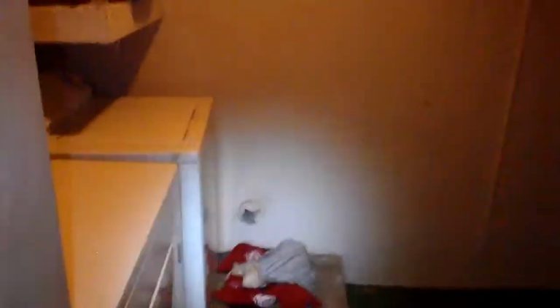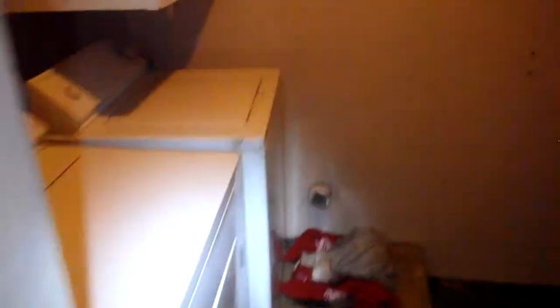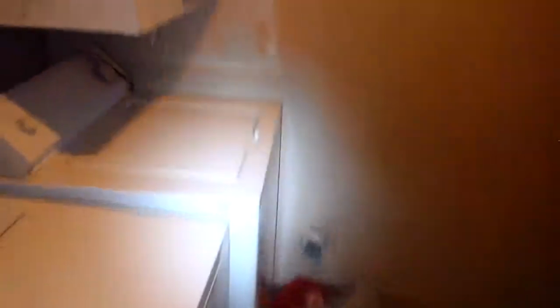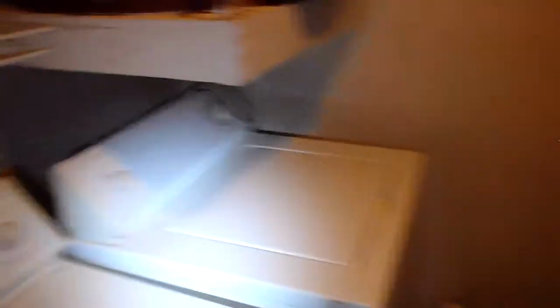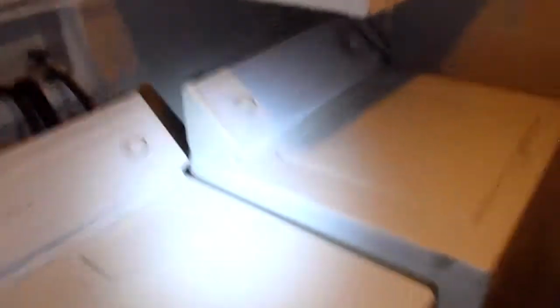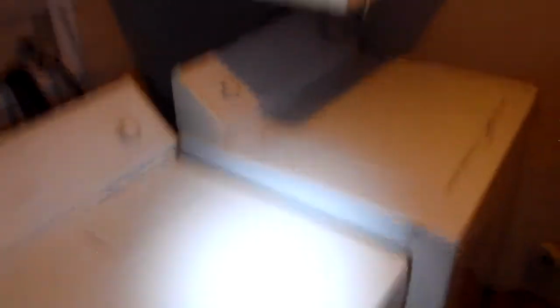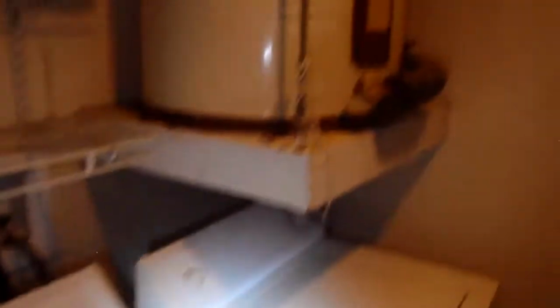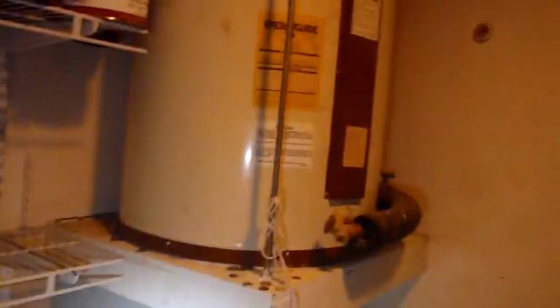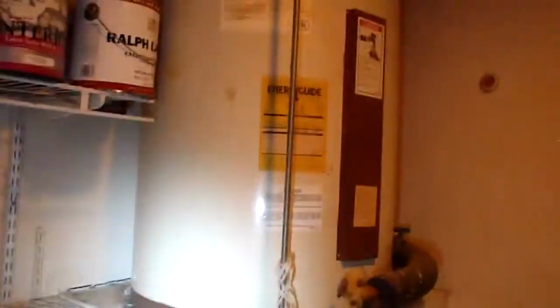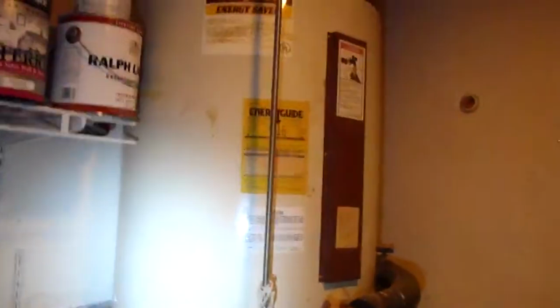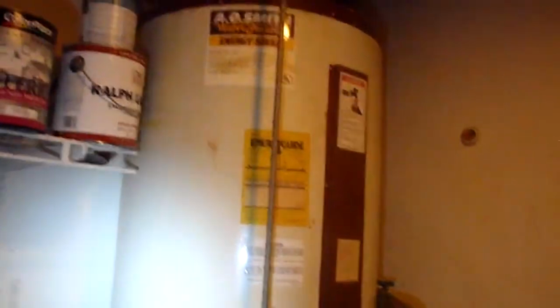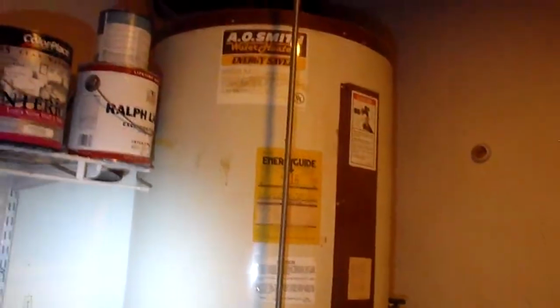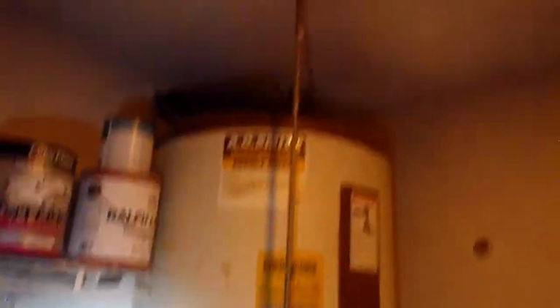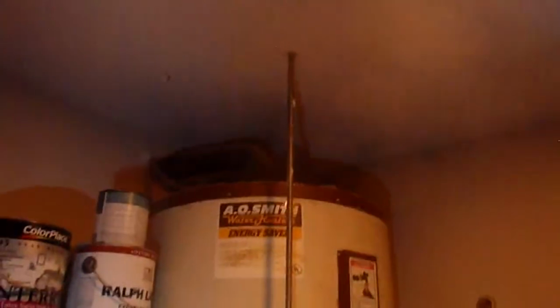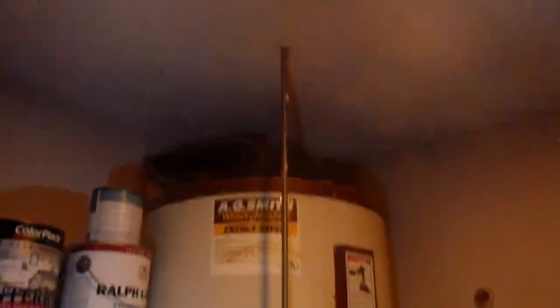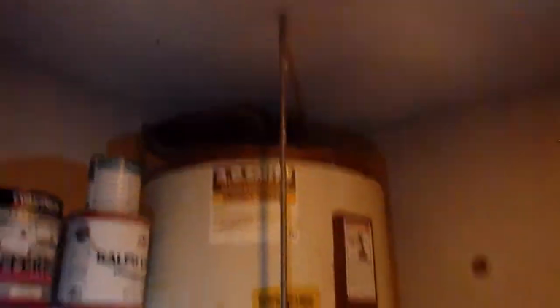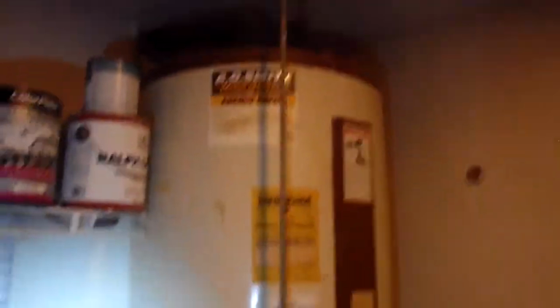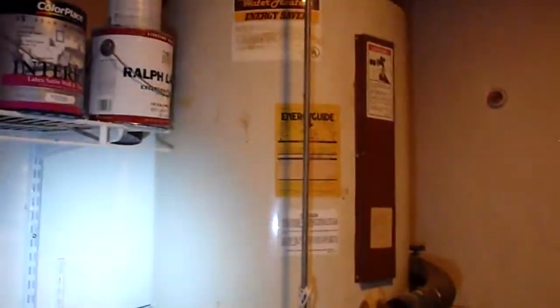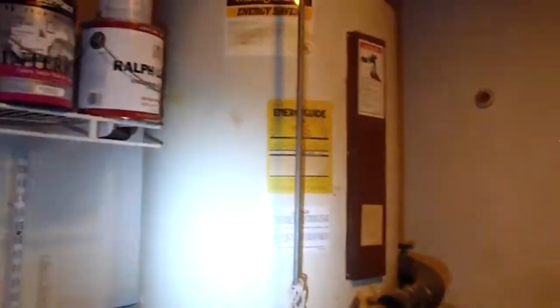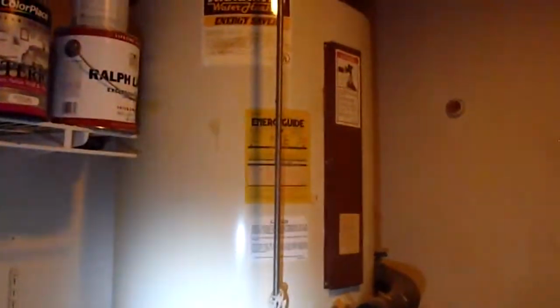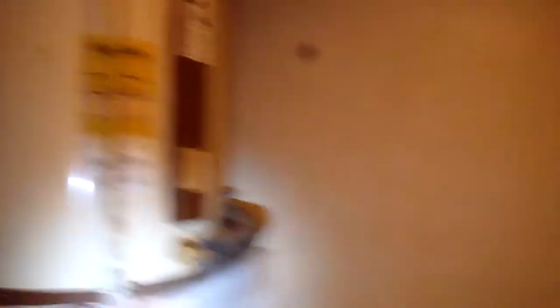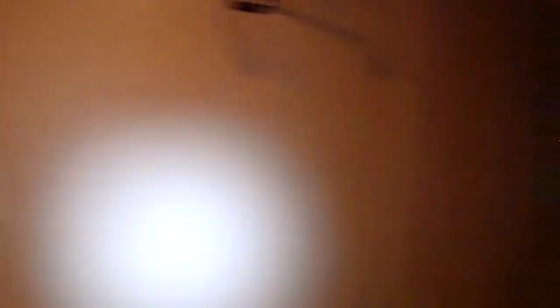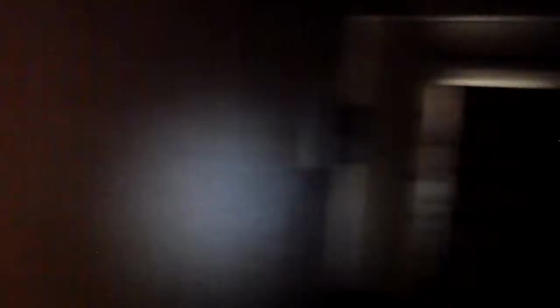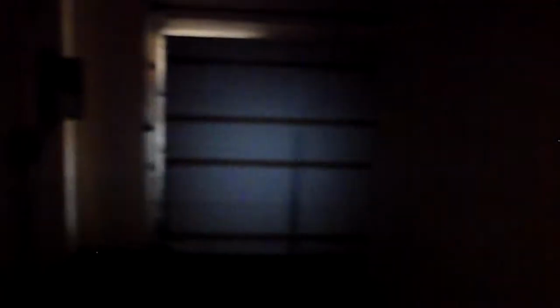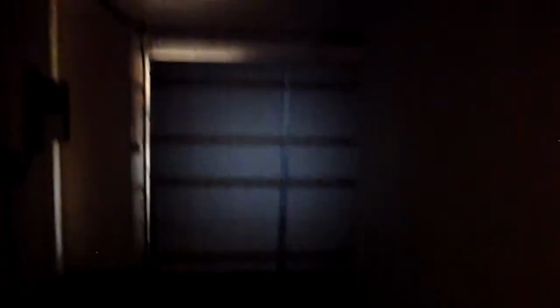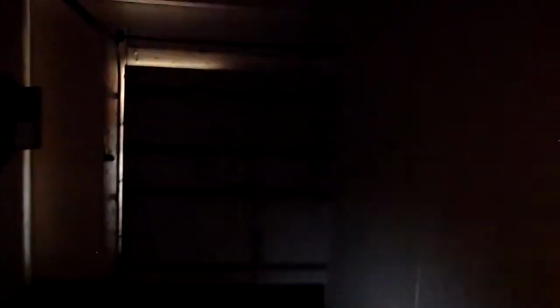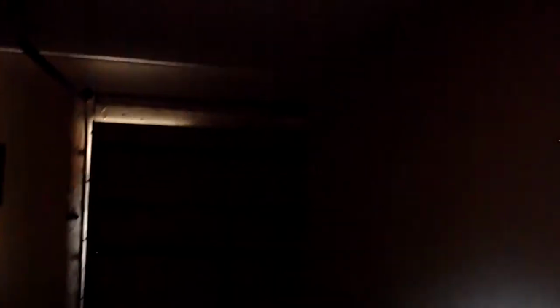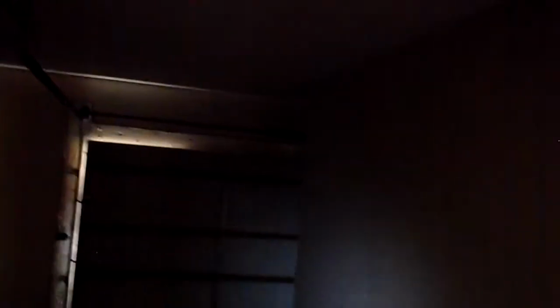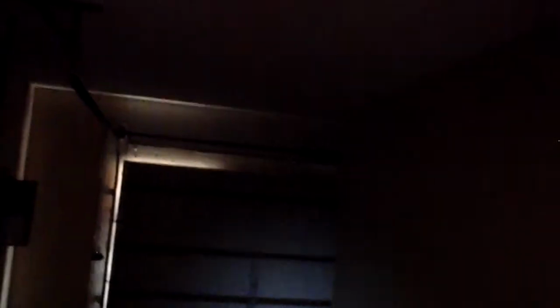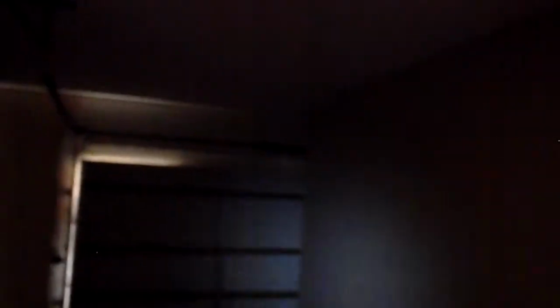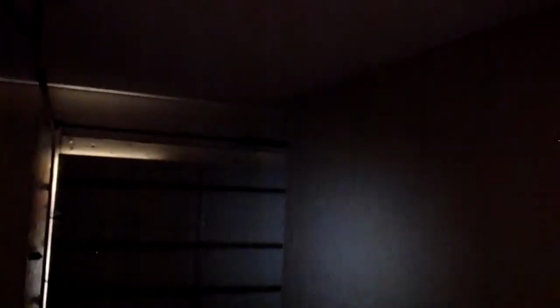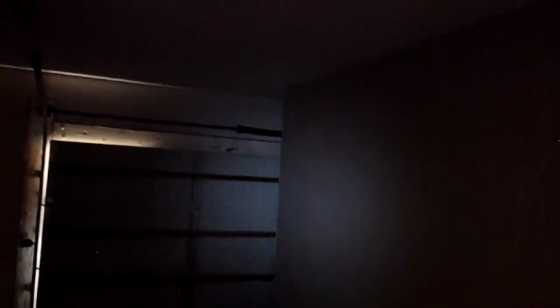The washer and dryer are functional but should be repaired or replaced. Water heater is also functional but is a possible replacement. Garage drywall section noted.